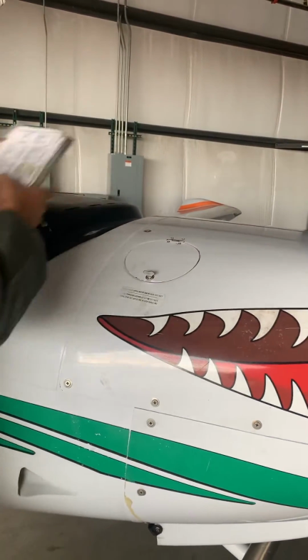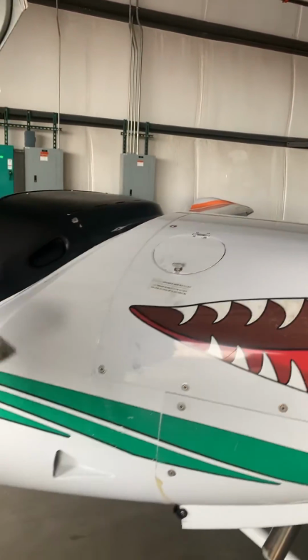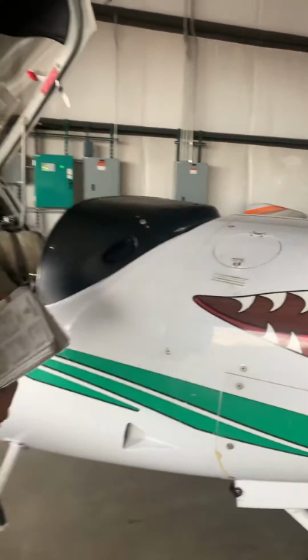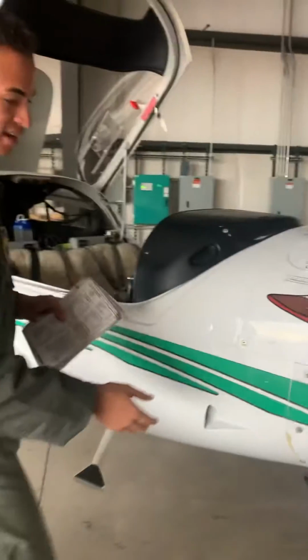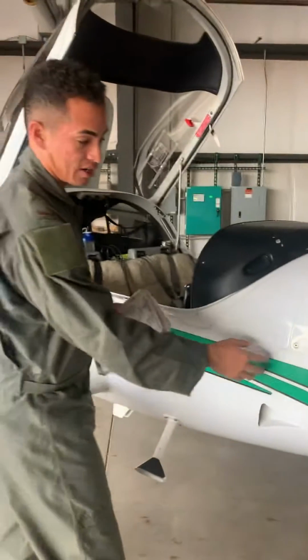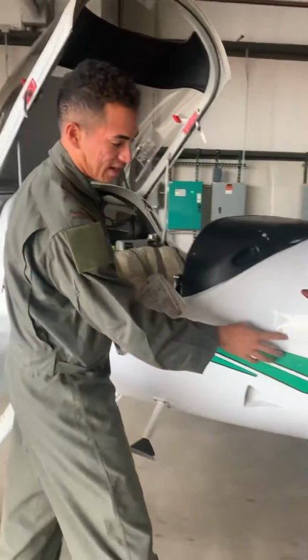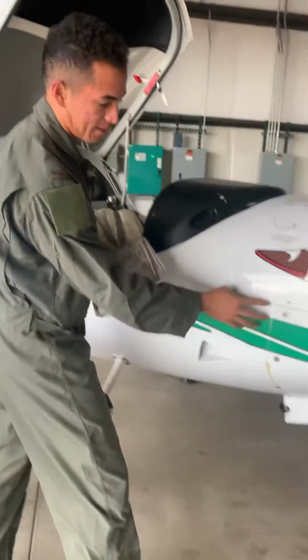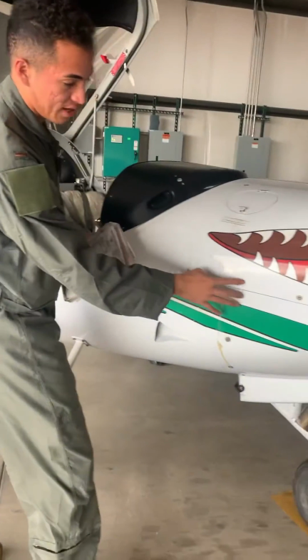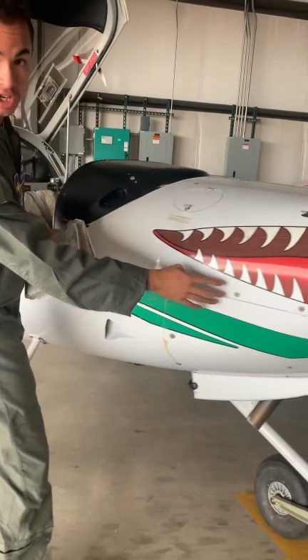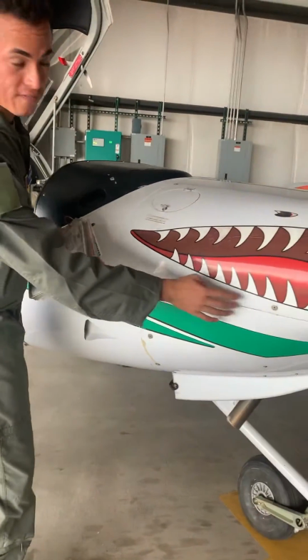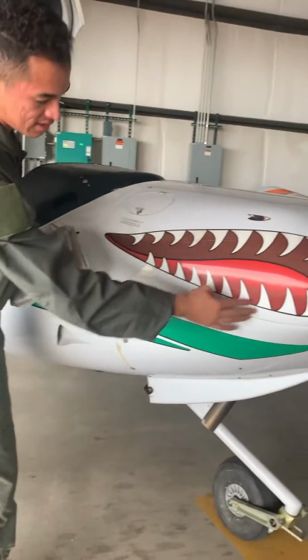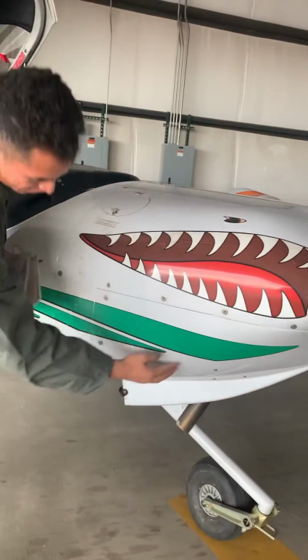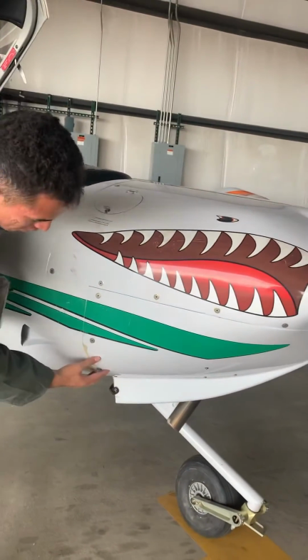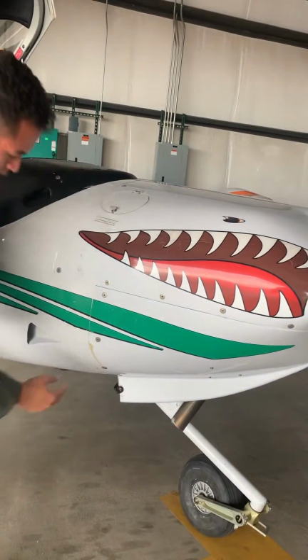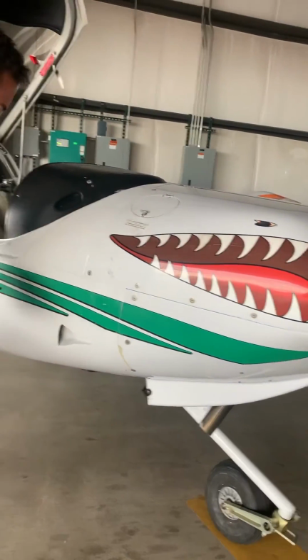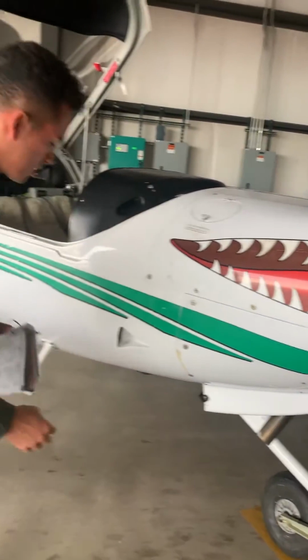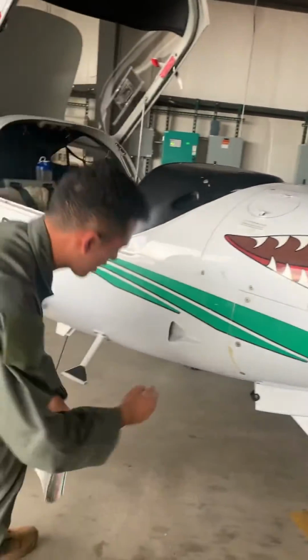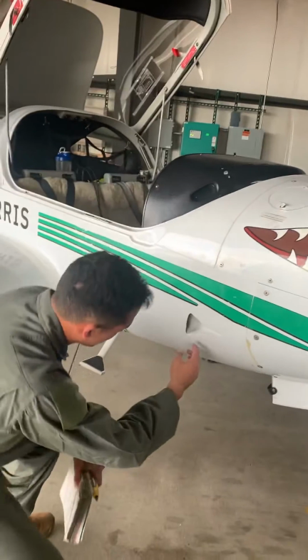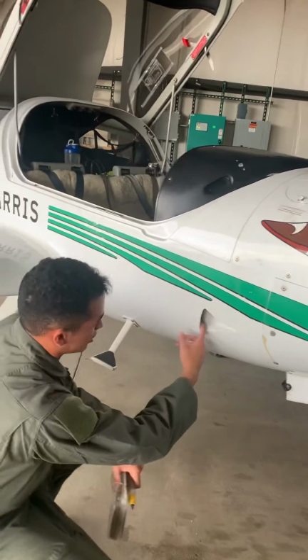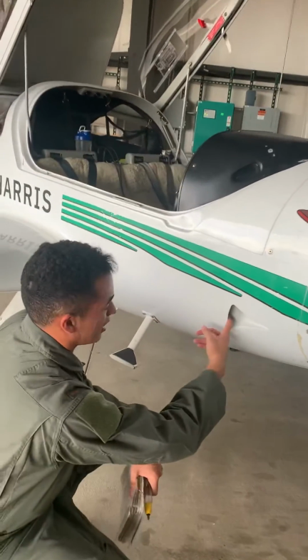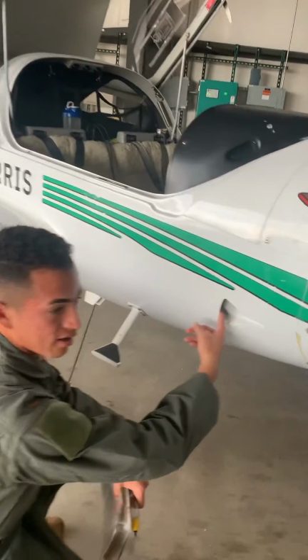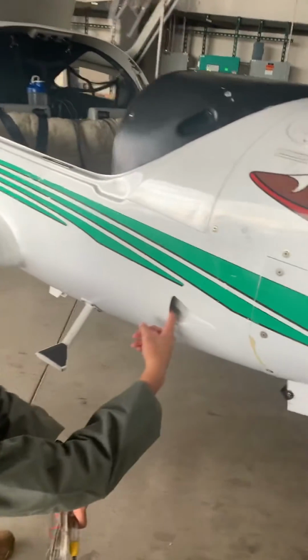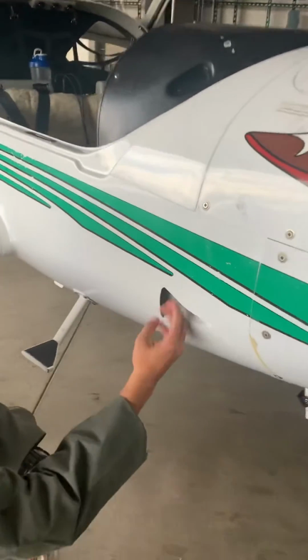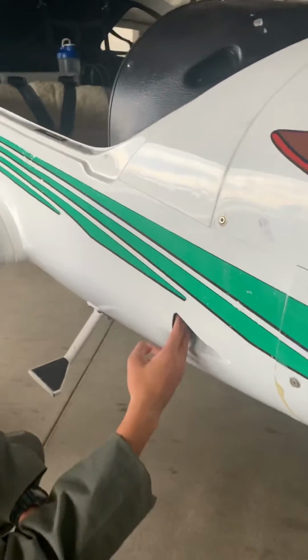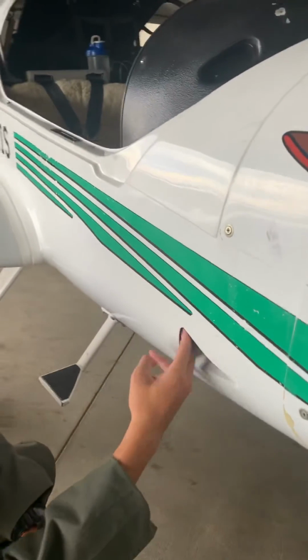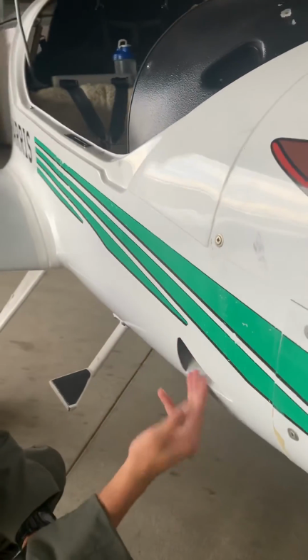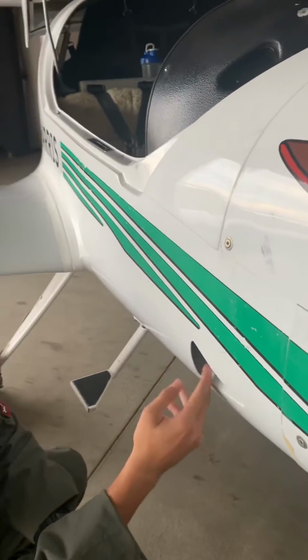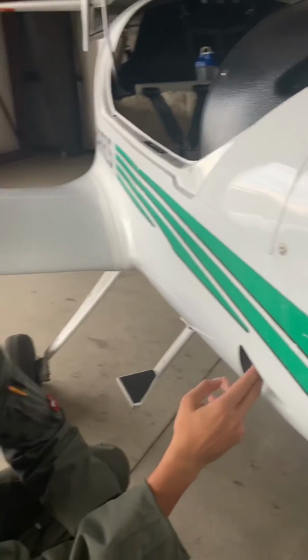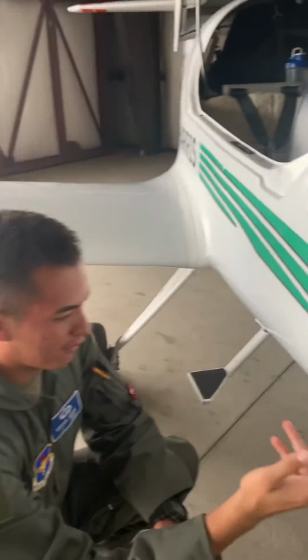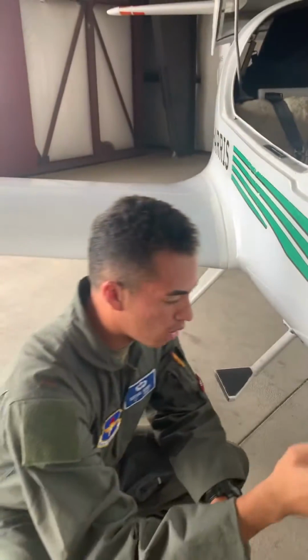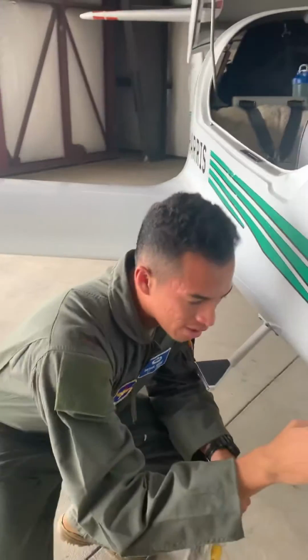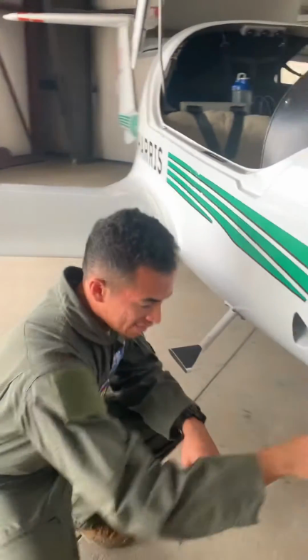We've got that on the checklist. Next, we're going to check the cowling — make sure that it's securely fastened along here. That looks good. As we come down, we check the inside temperature and make sure there's nothing impeding airflow.